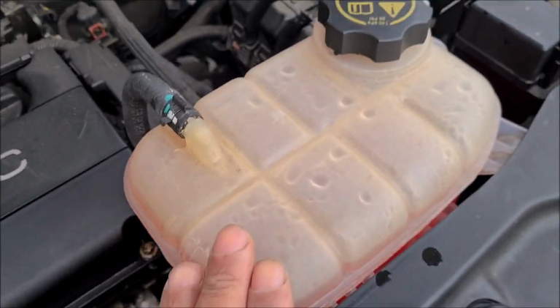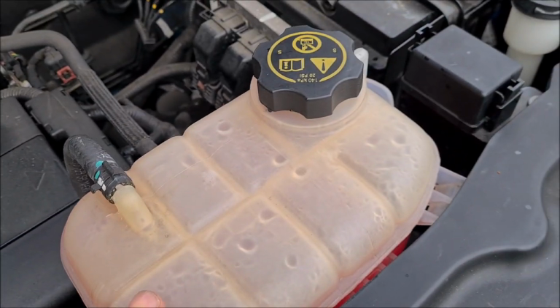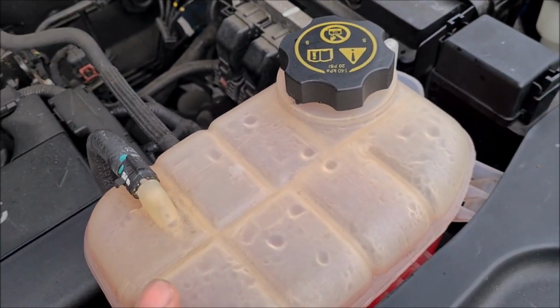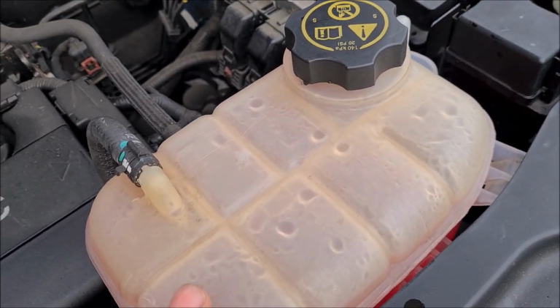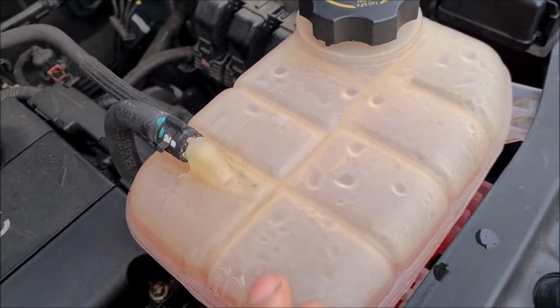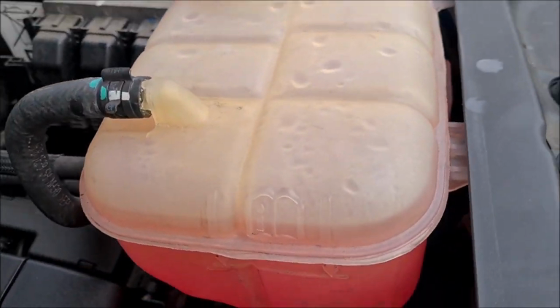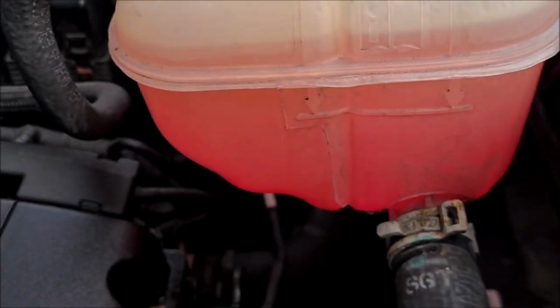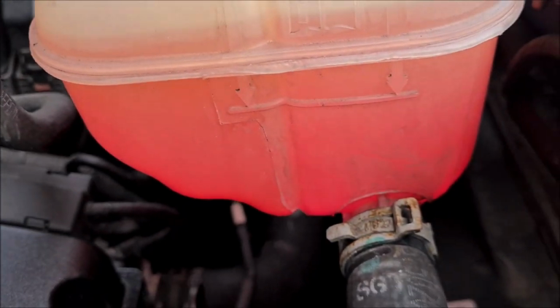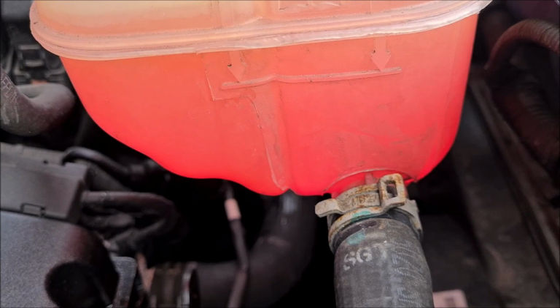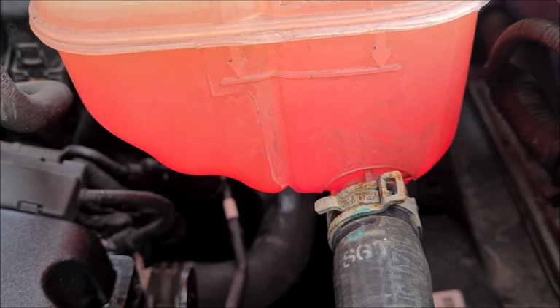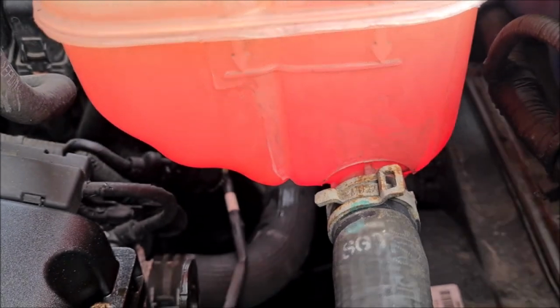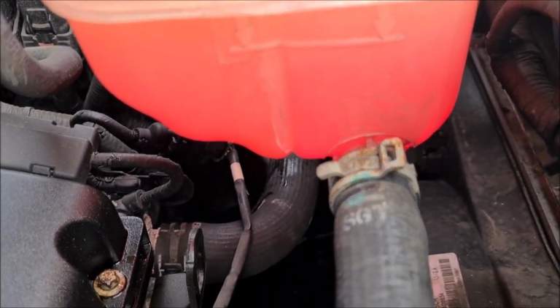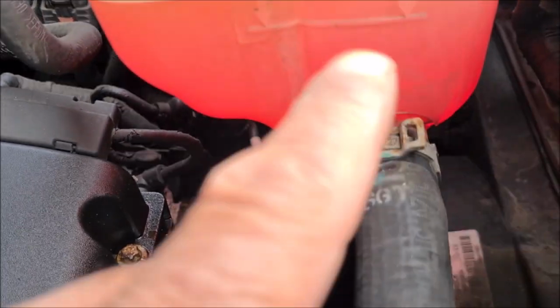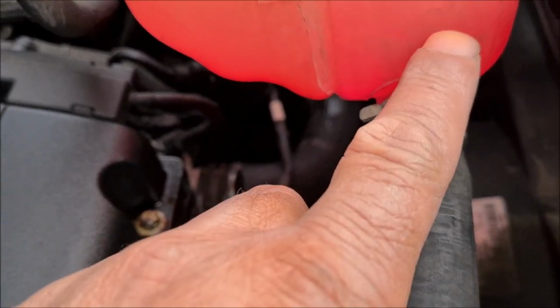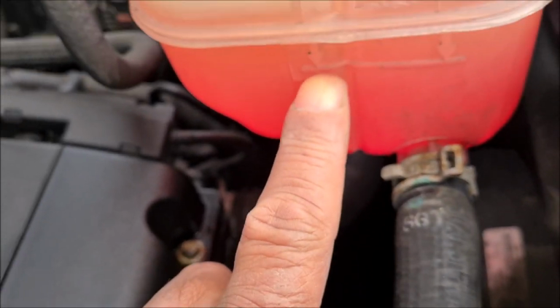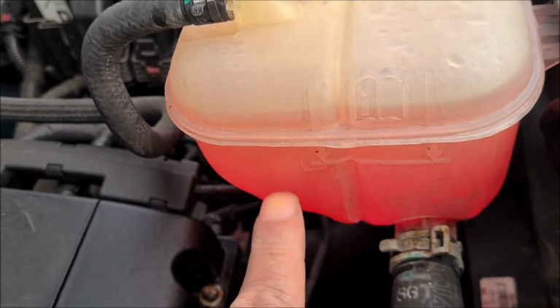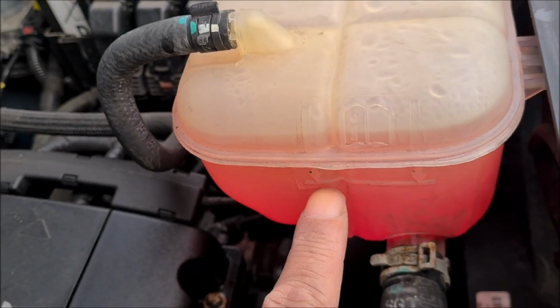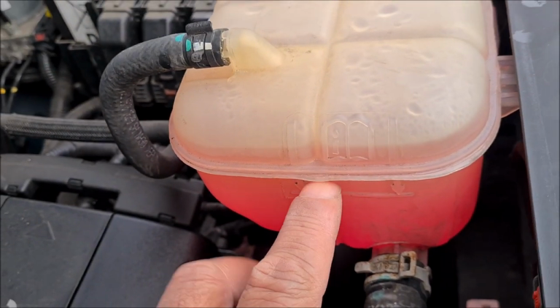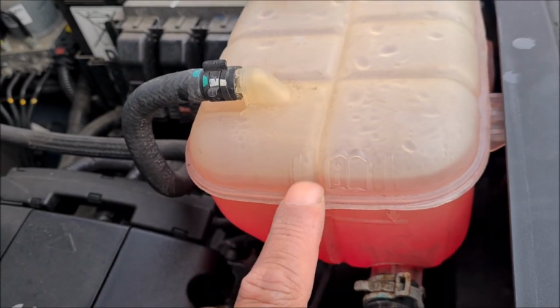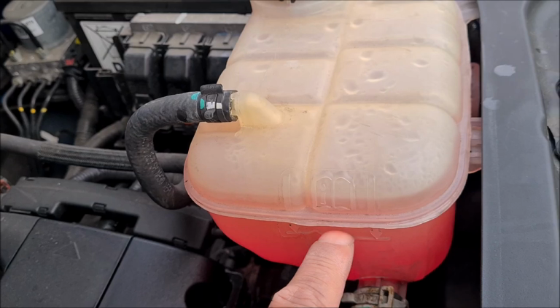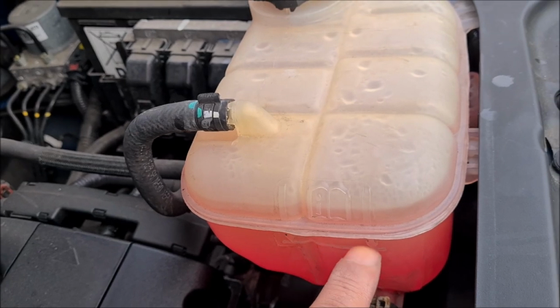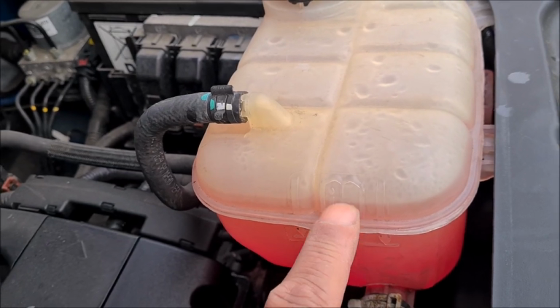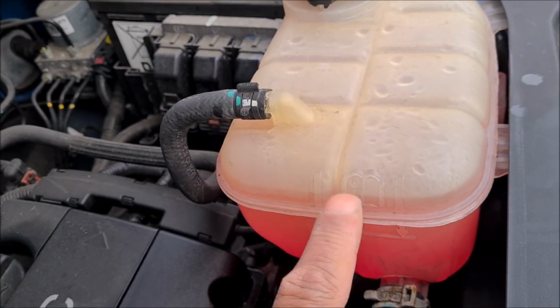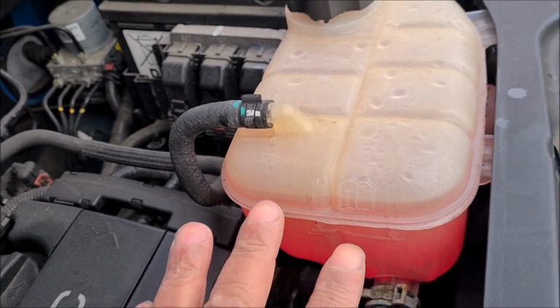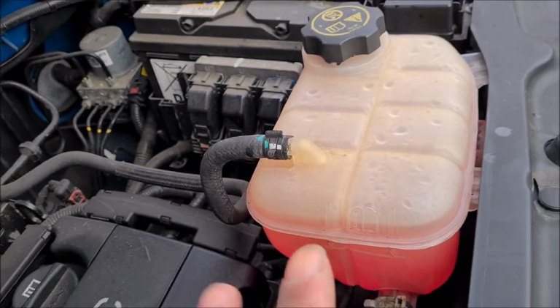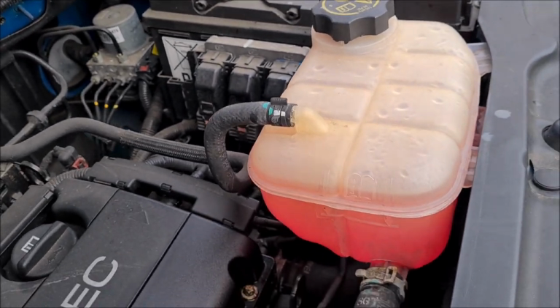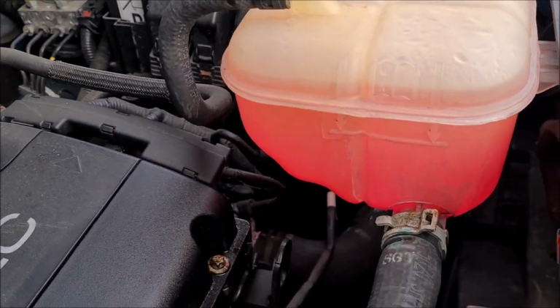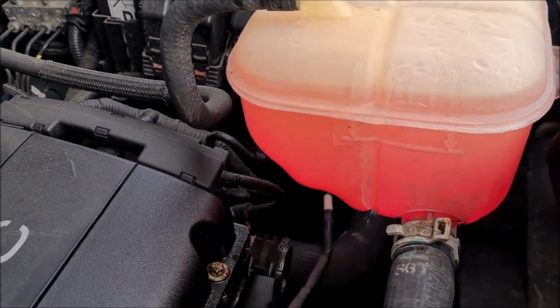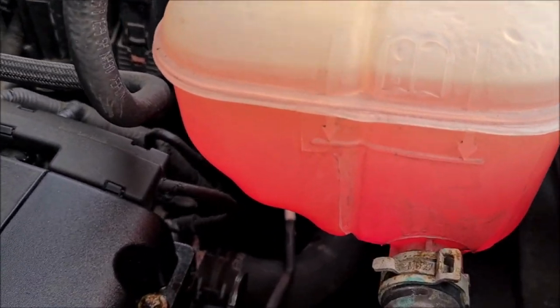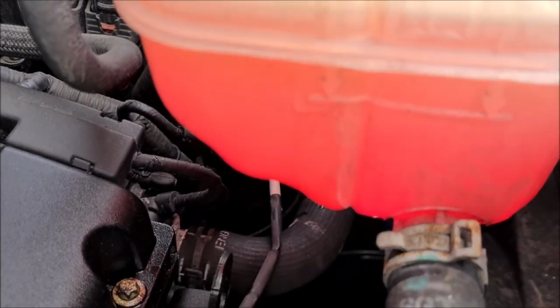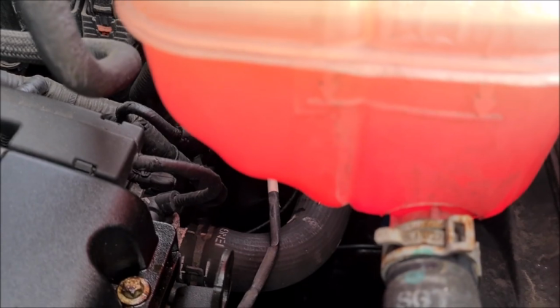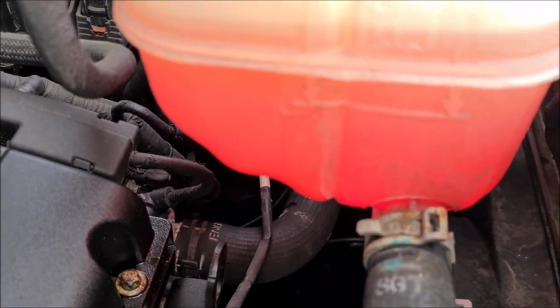This is our expansion tank — this is where you put your coolant in. It's got two arrows on the side and a line going across. That line is where your level should be. Because we're doing some work on the vehicle it should be over that, but no lower than that mark.